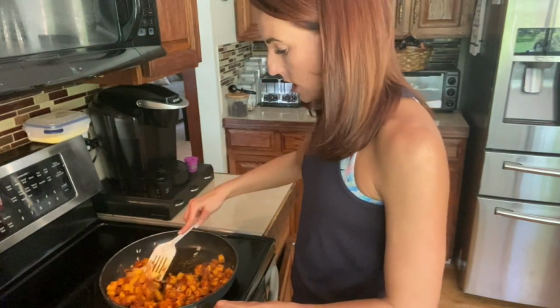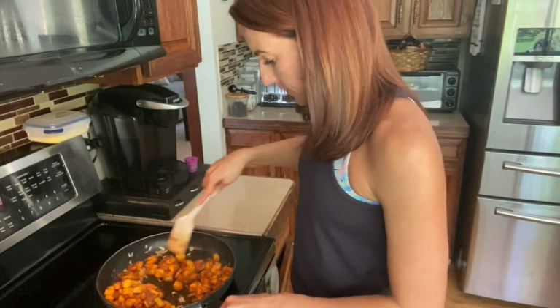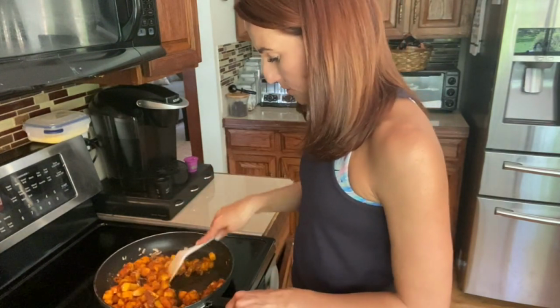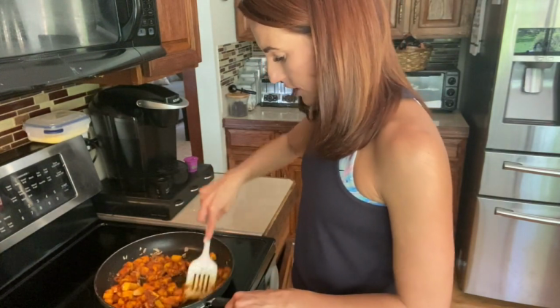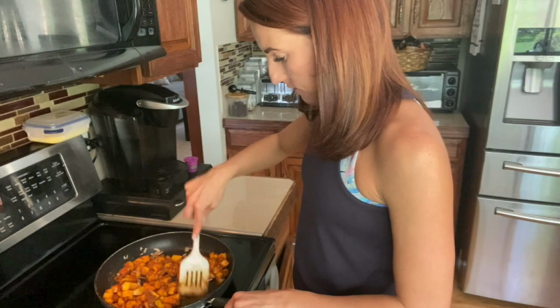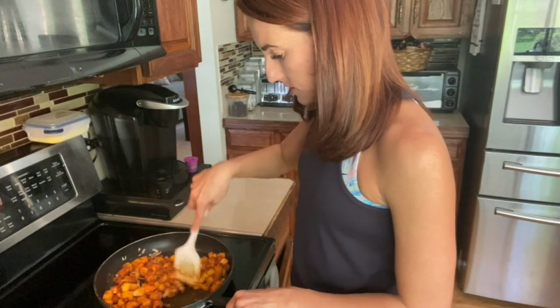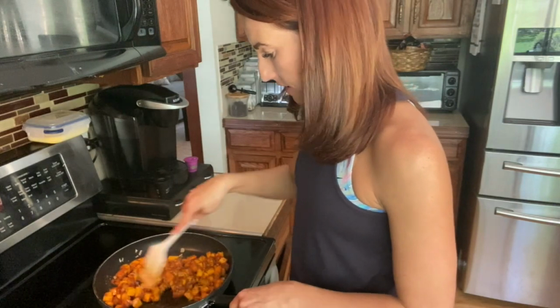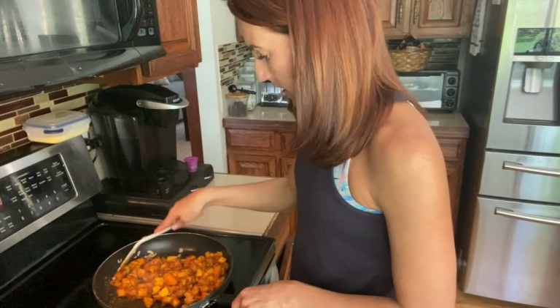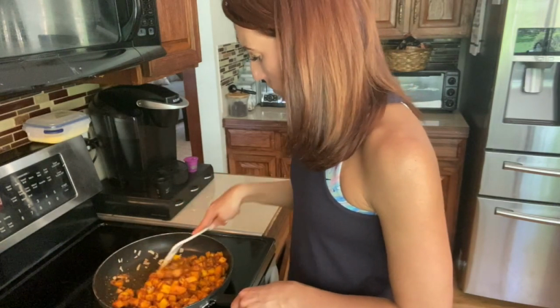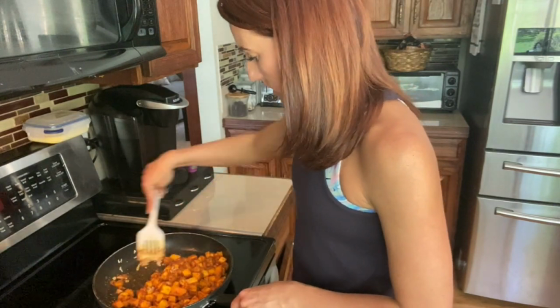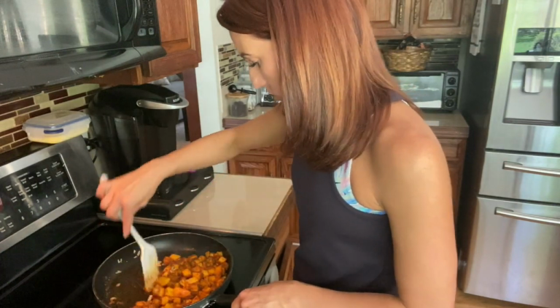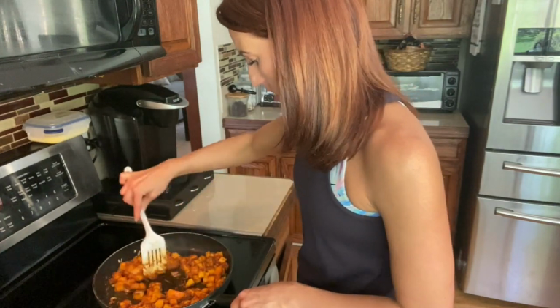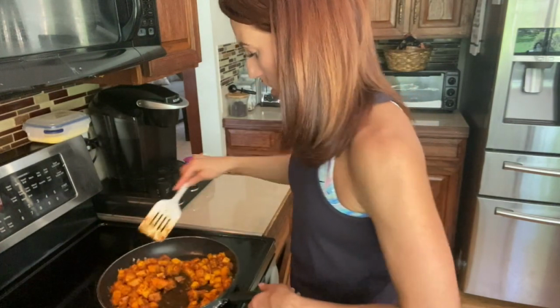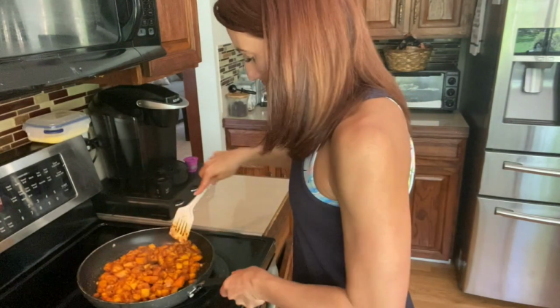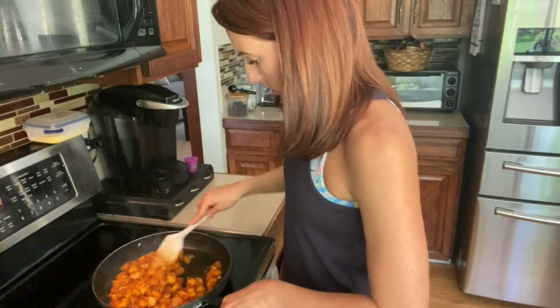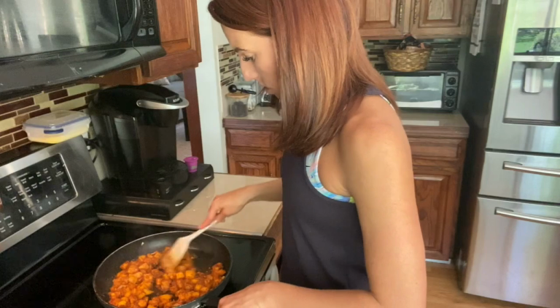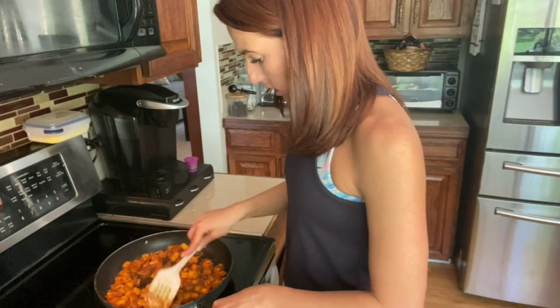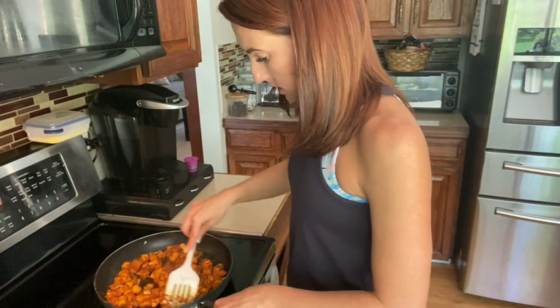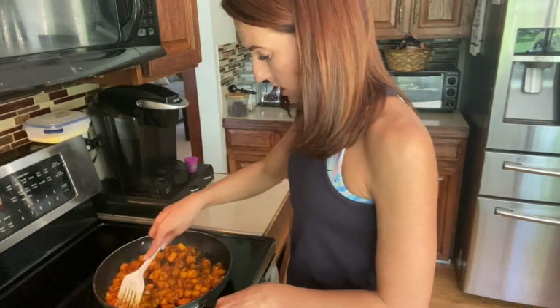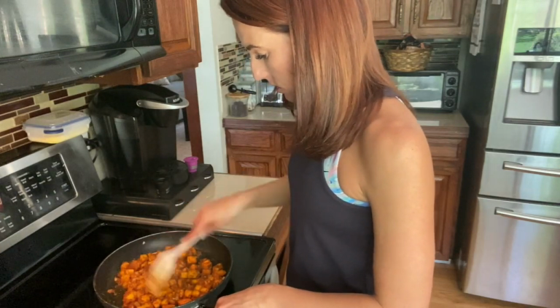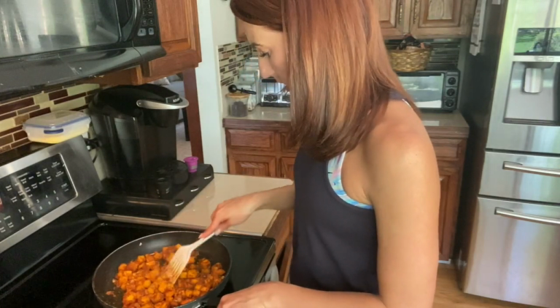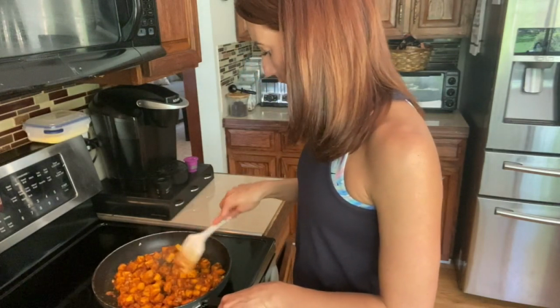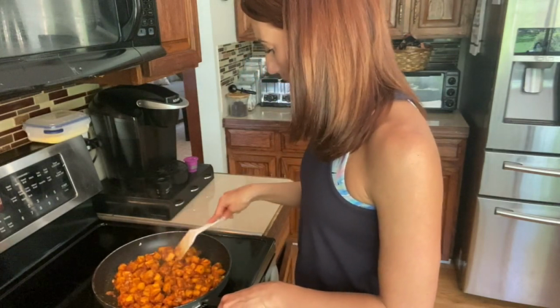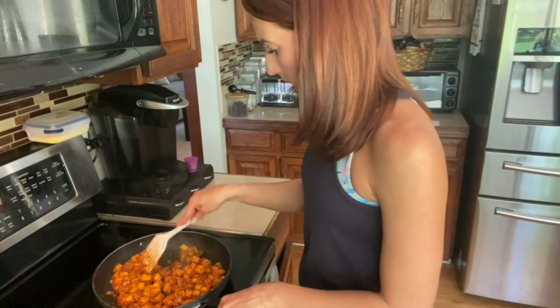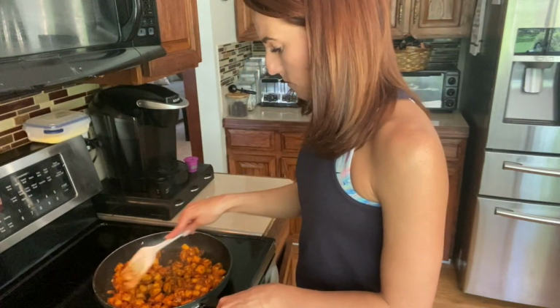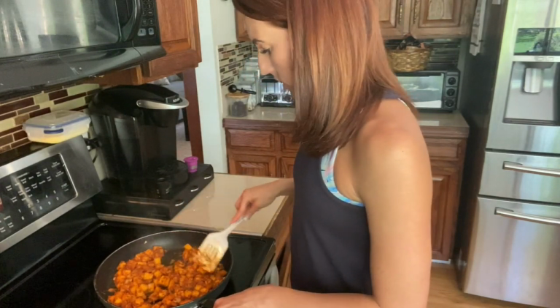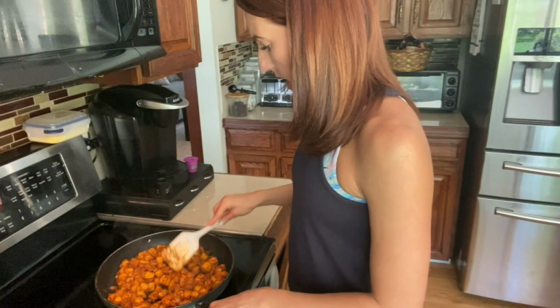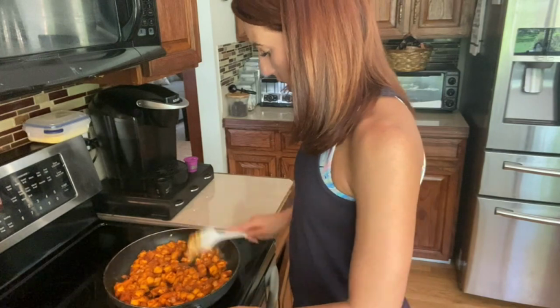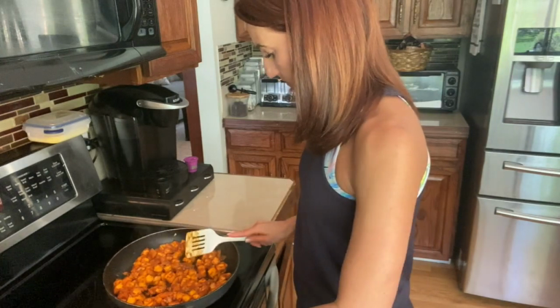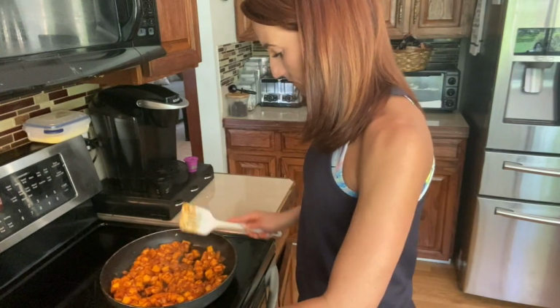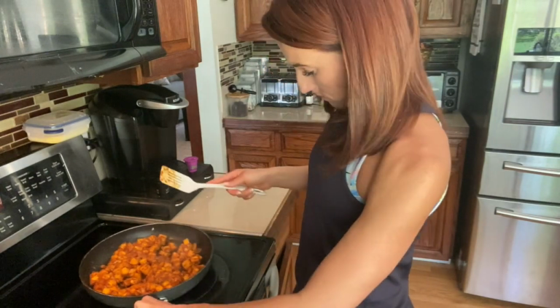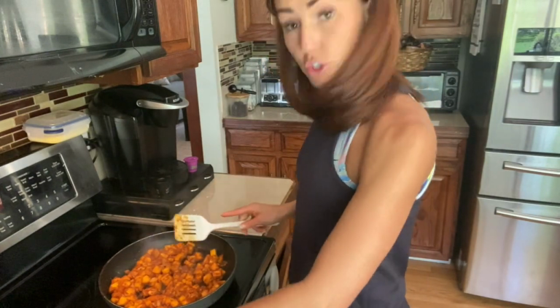I use red curry paste and yellow curry powder. Different types of curry give you different flavors. Once your vegetables are coated, let them simmer in those spices a little bit longer, and then we're going to add in your juices.